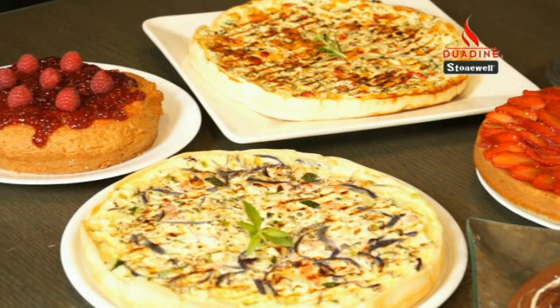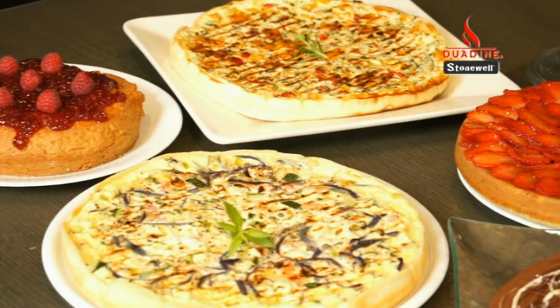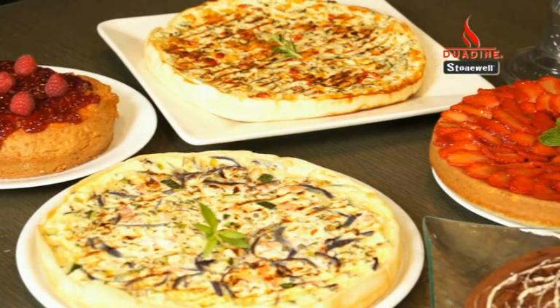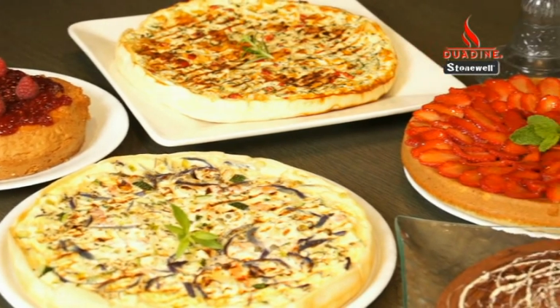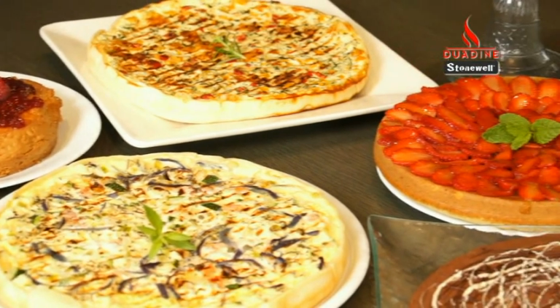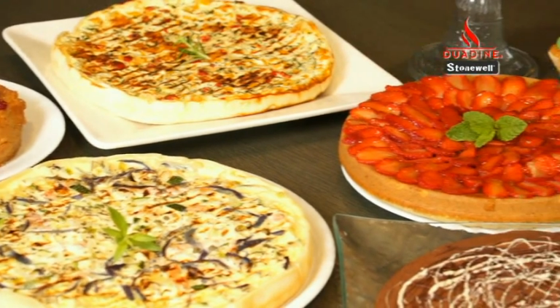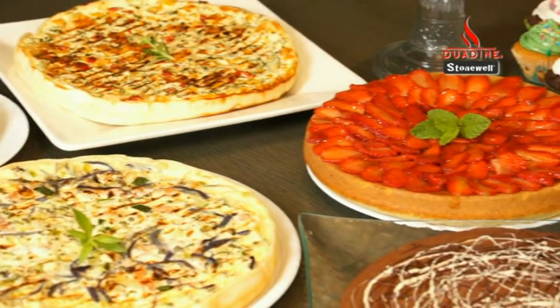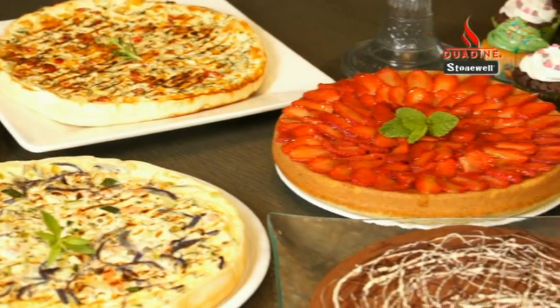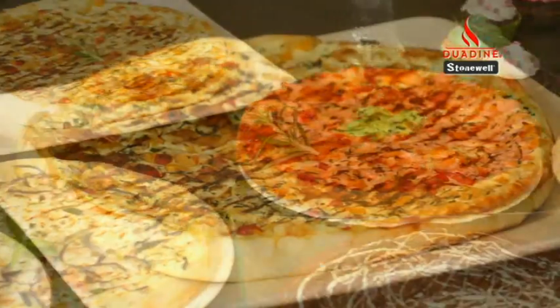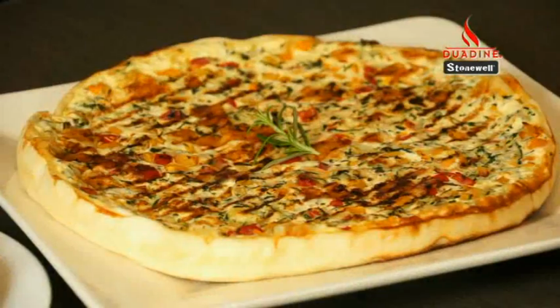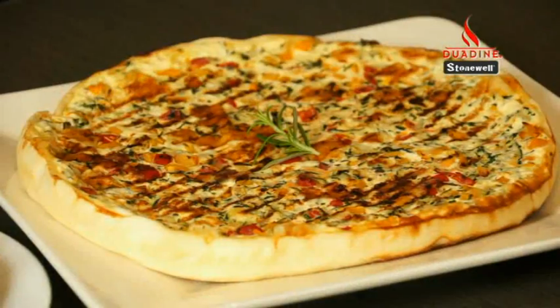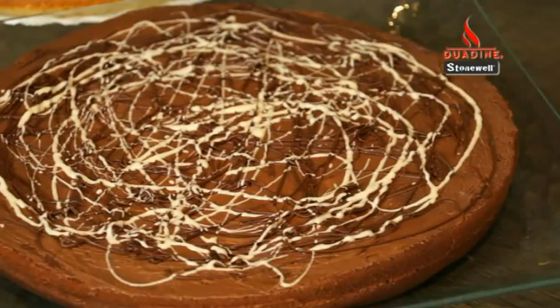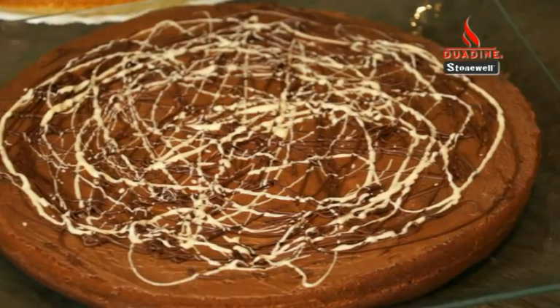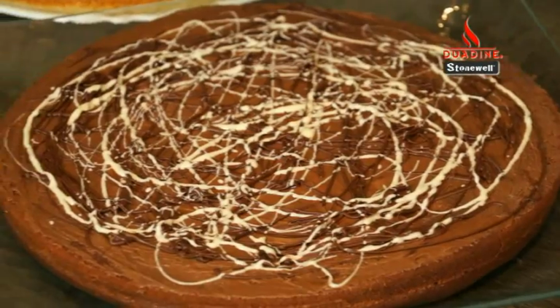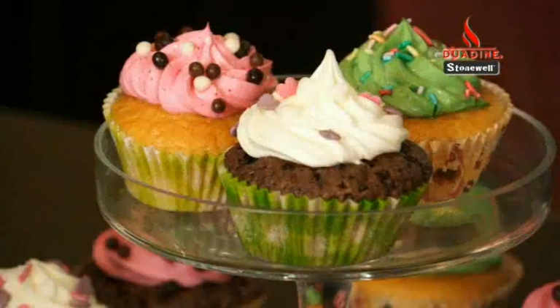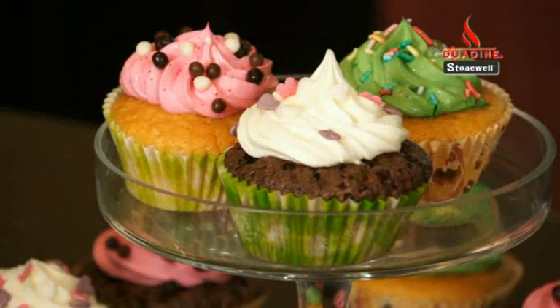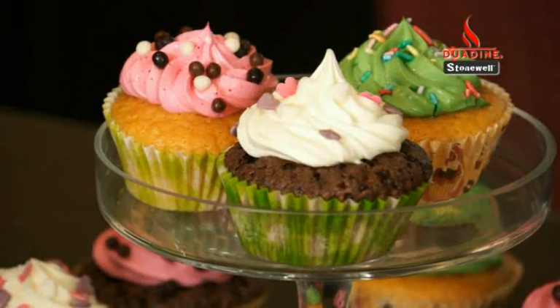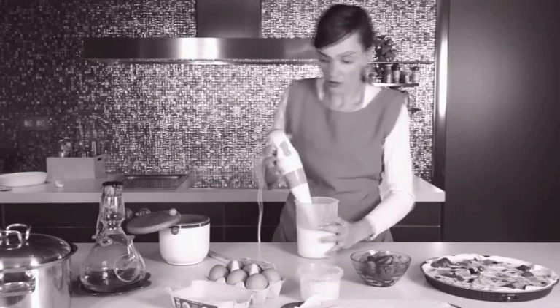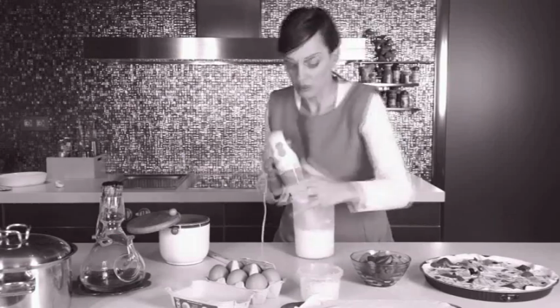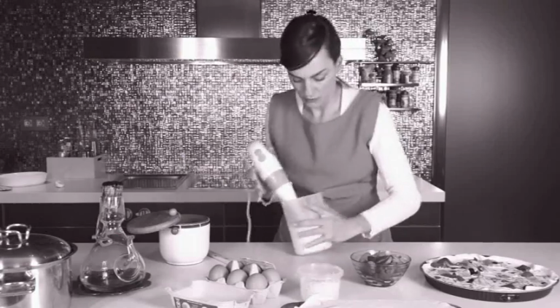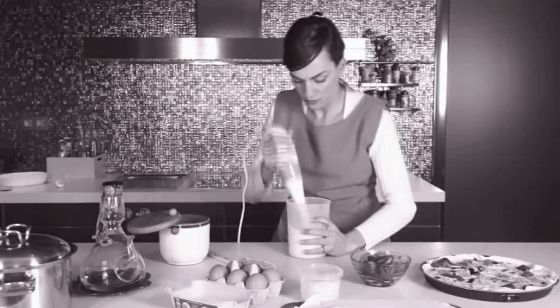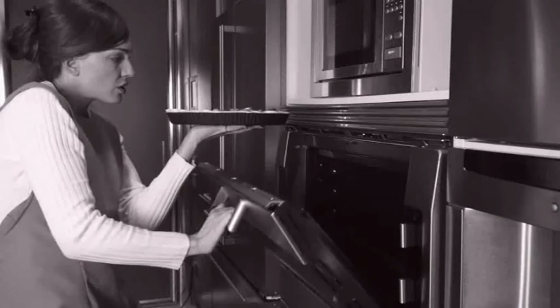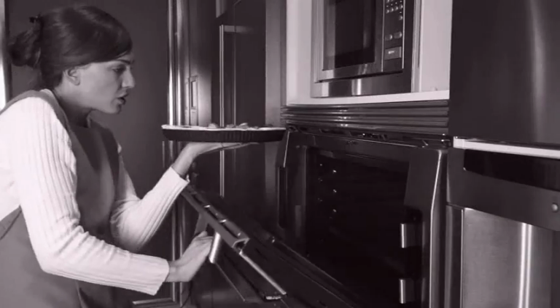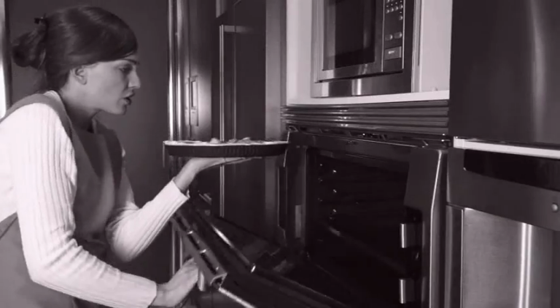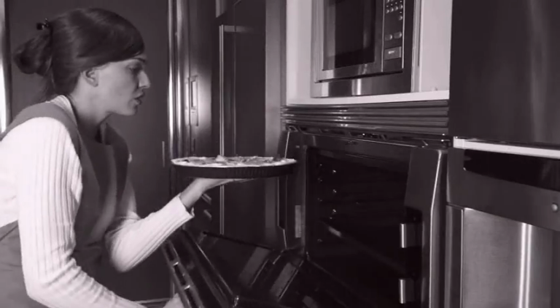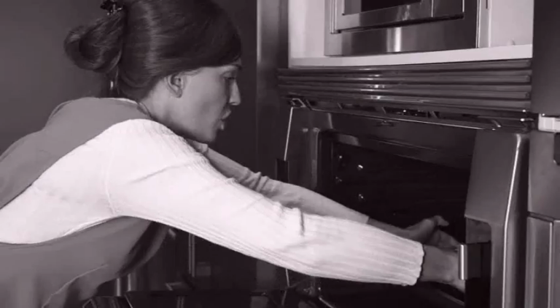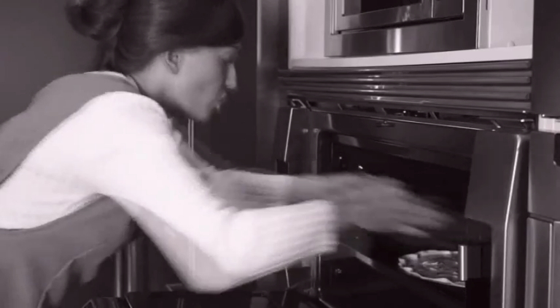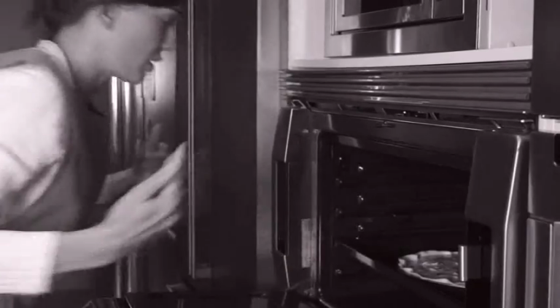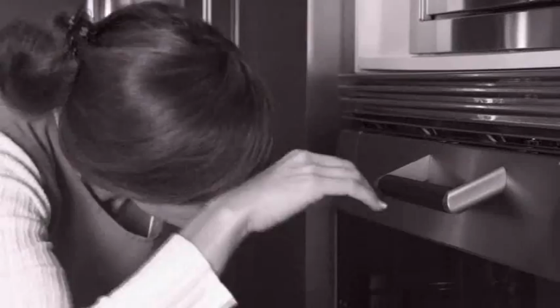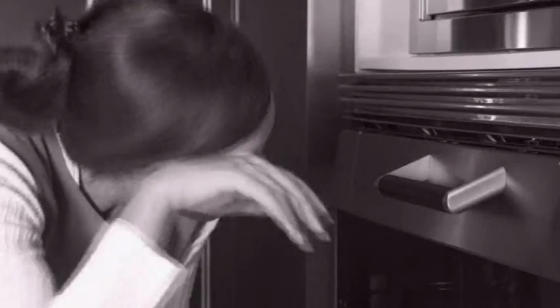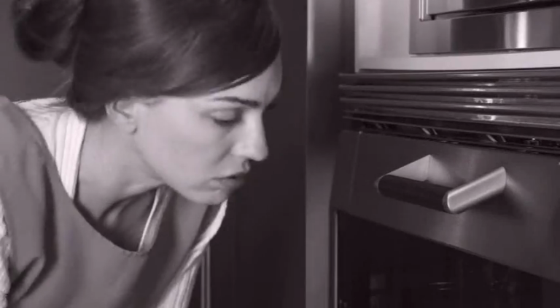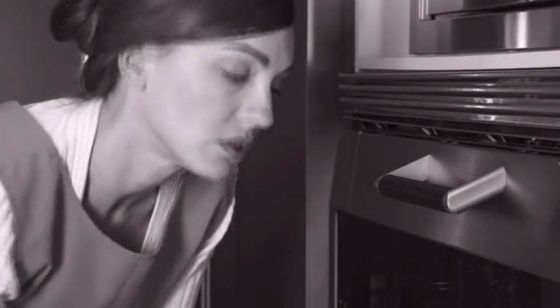Everyone loves yummy pizzas, quiche, cakes, pies and pastries like these. But look at all the steps you've got to go through before you're done. What a nightmare!